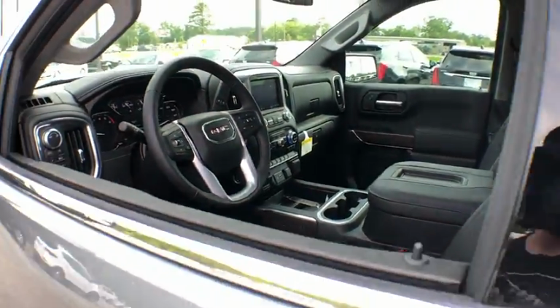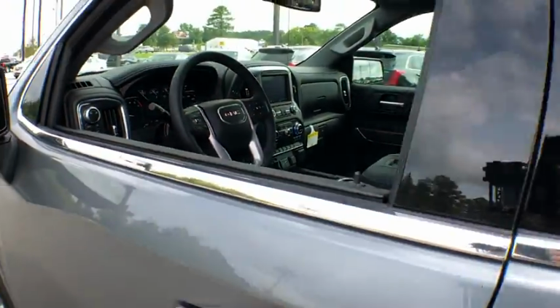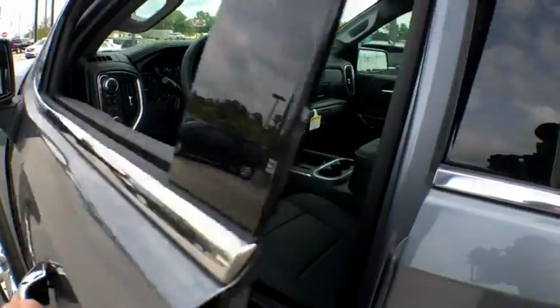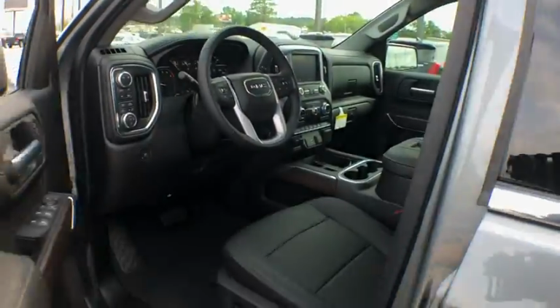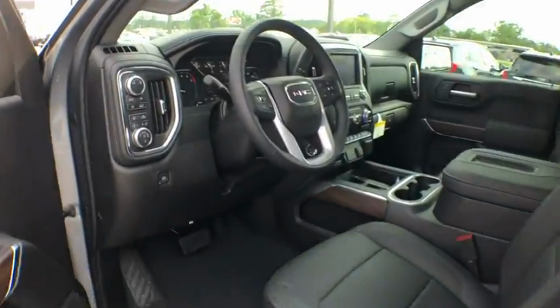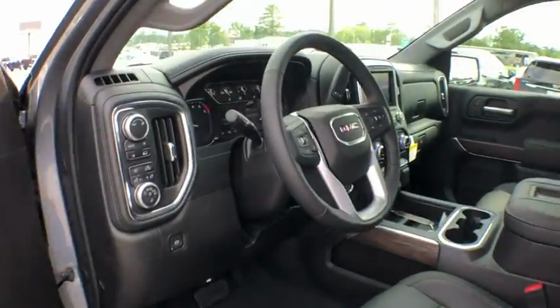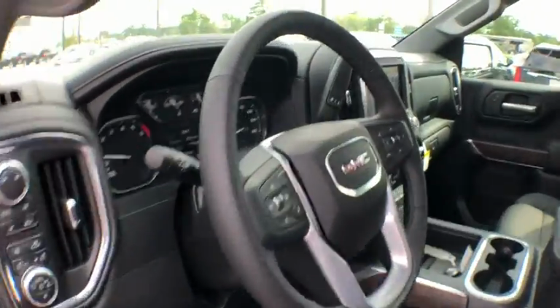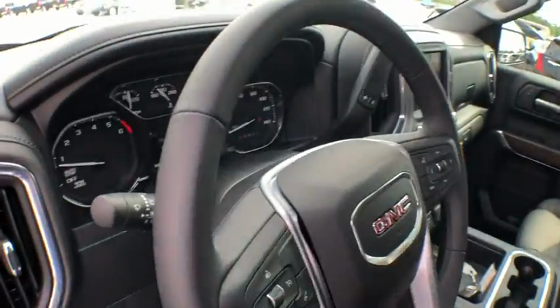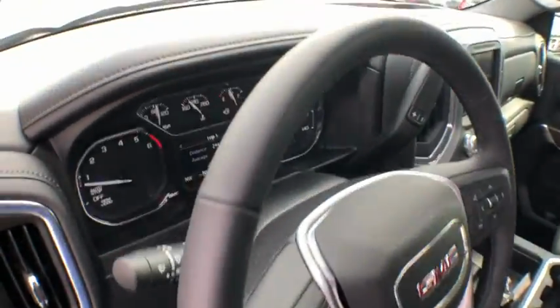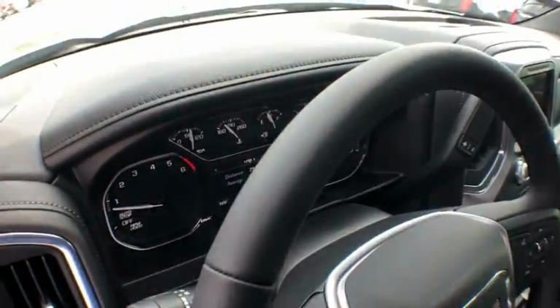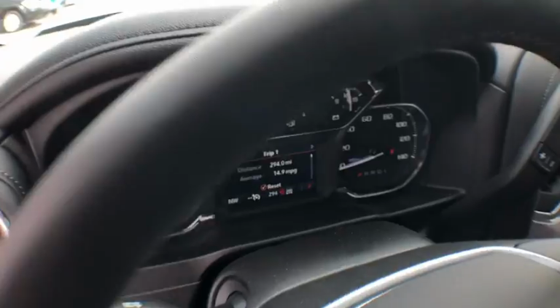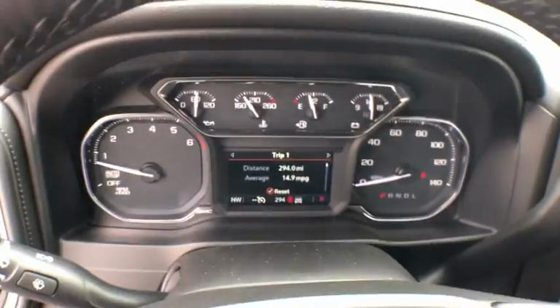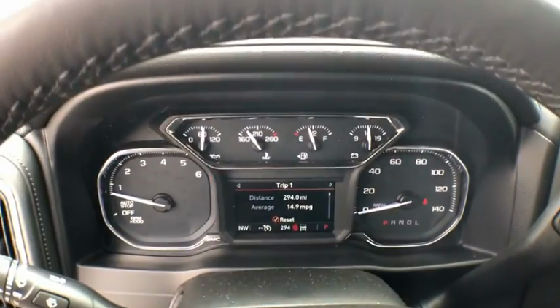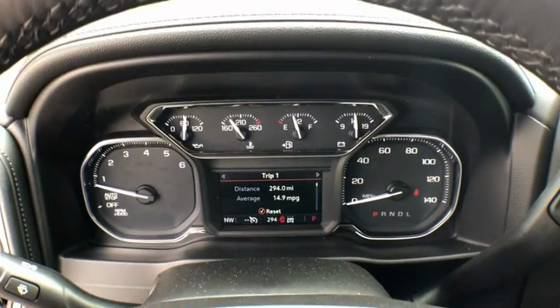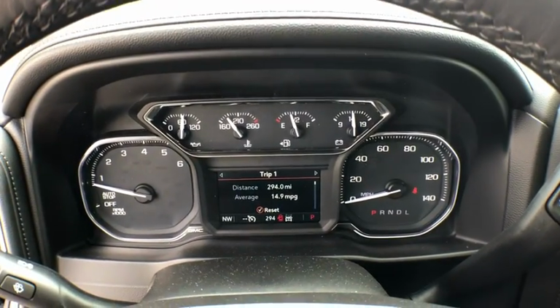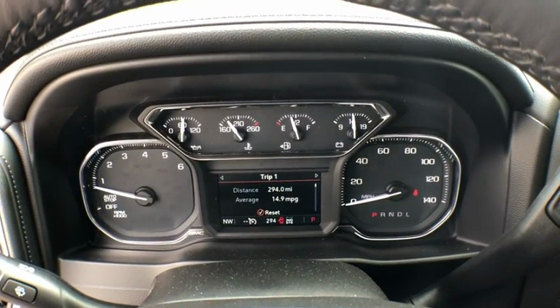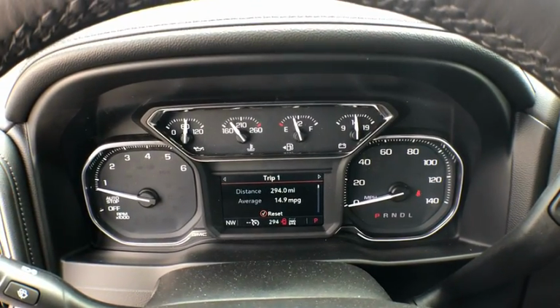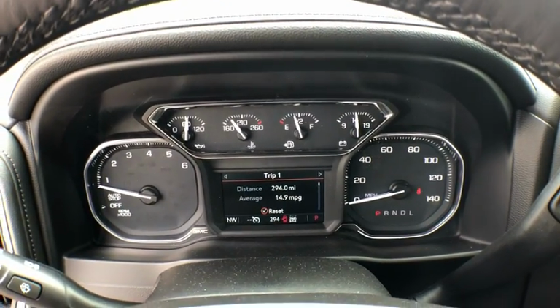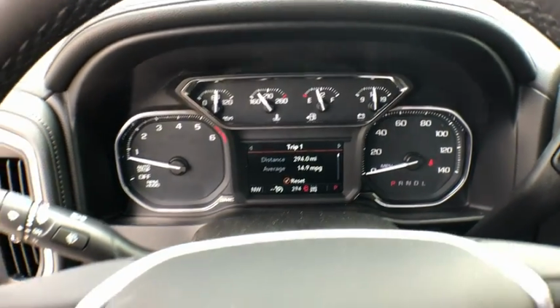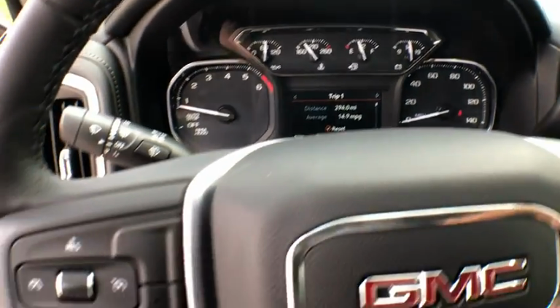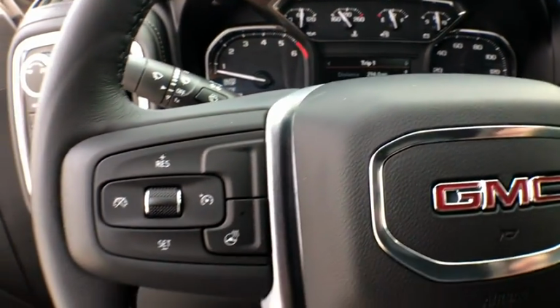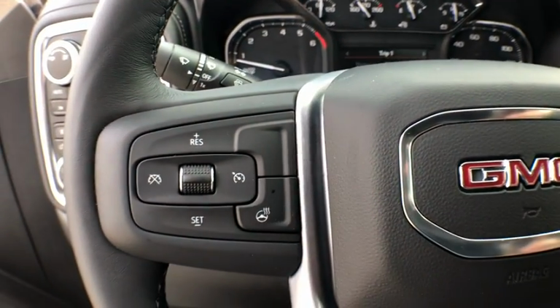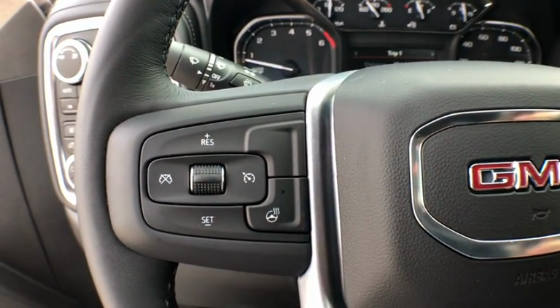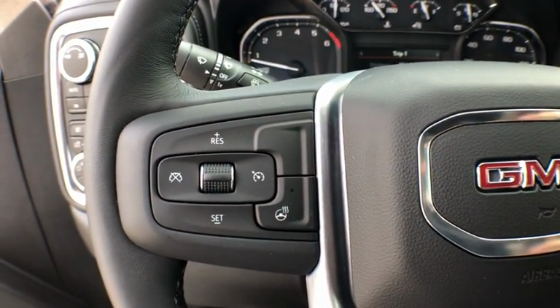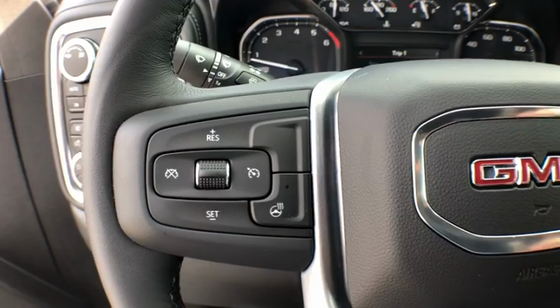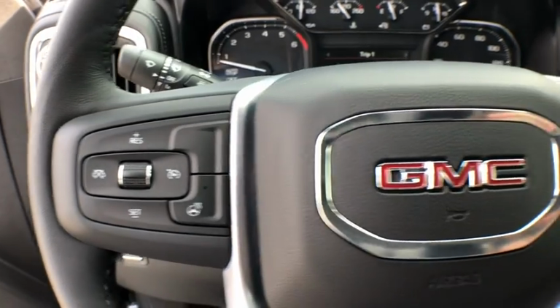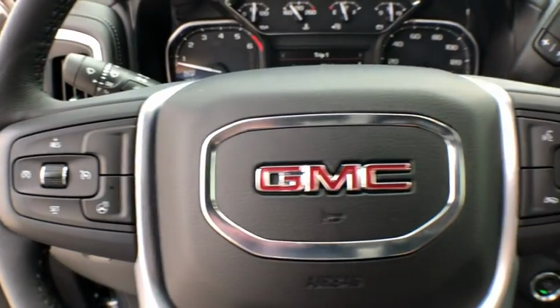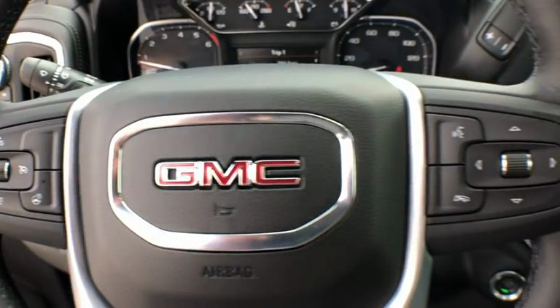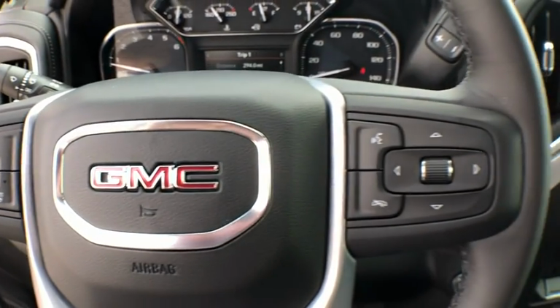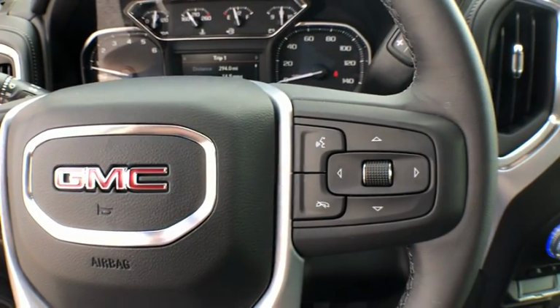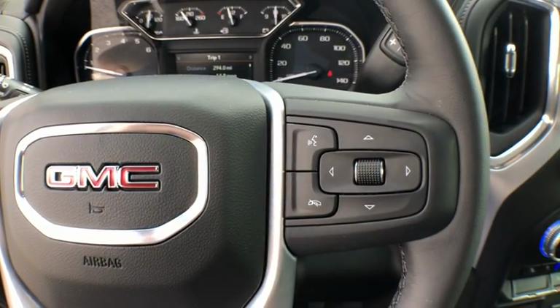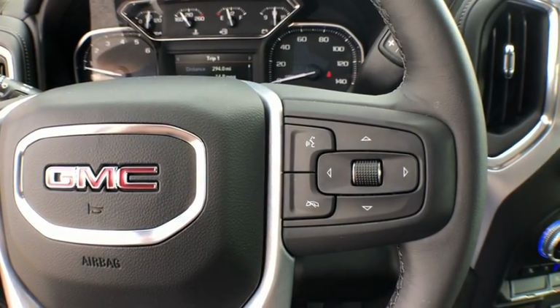Sierra 1500 now comes with an automatic transmission that combines high max hauling capability with precise control. Here are some of this vehicle's great options: steering wheel audio controls,